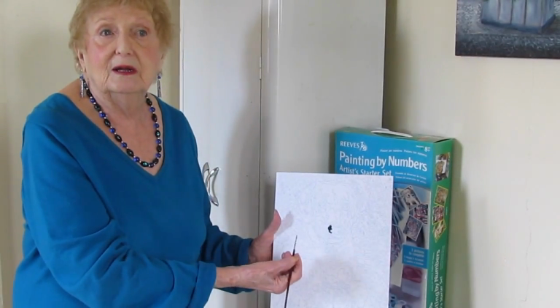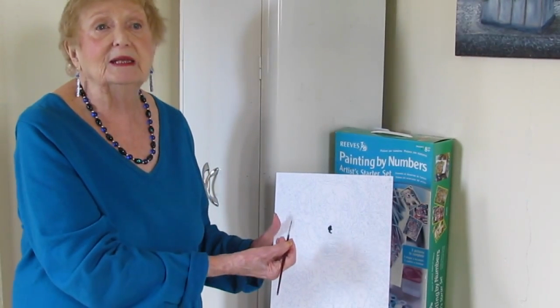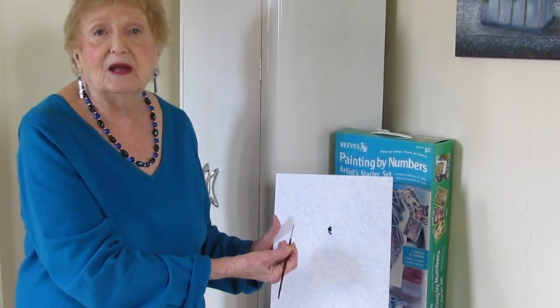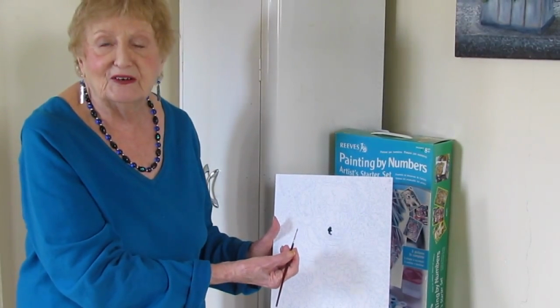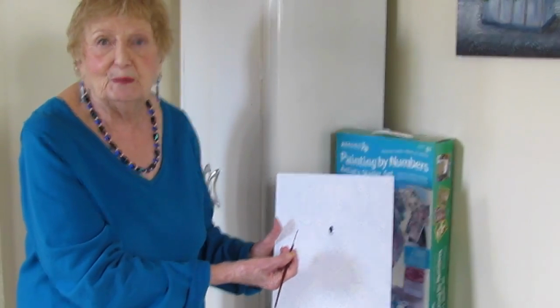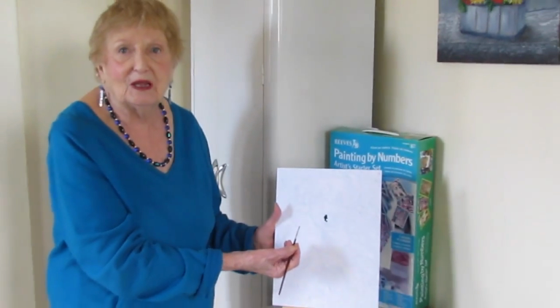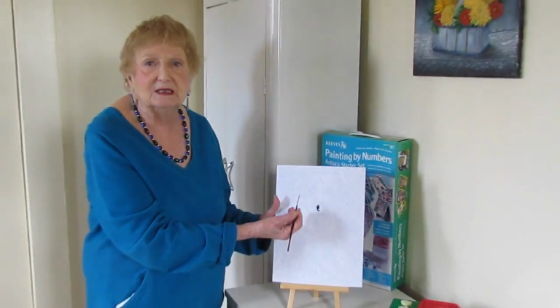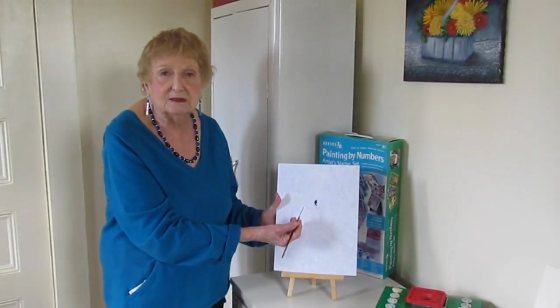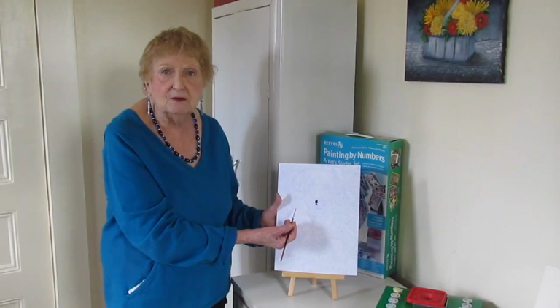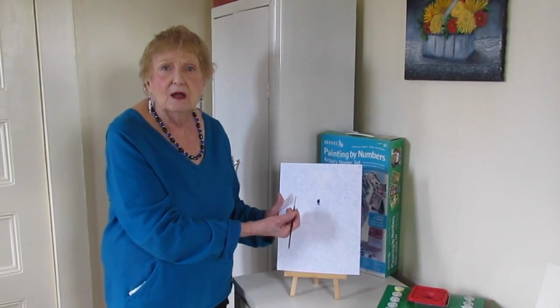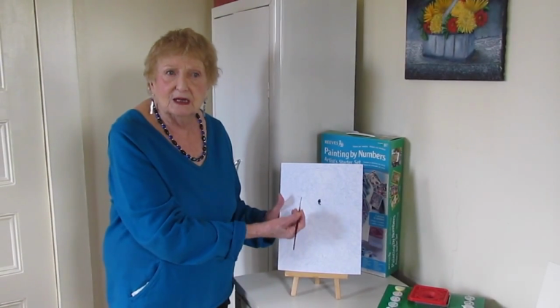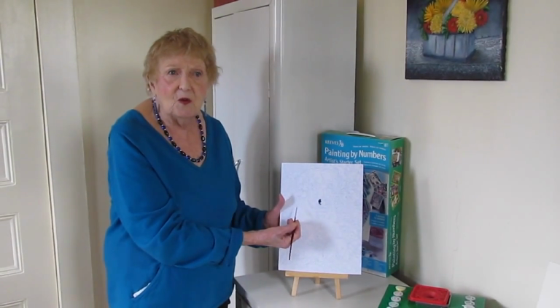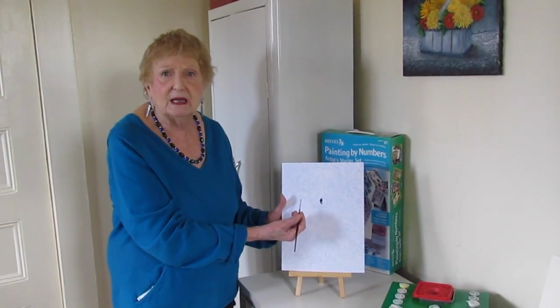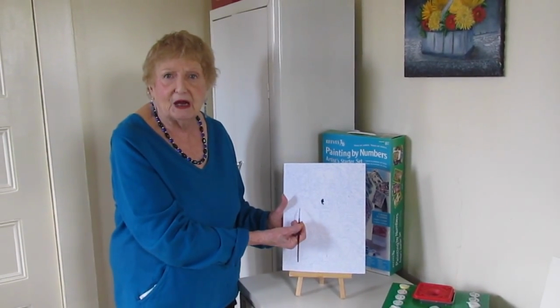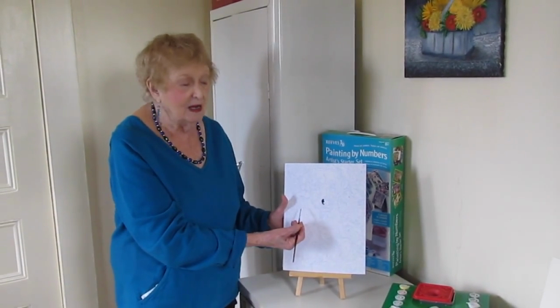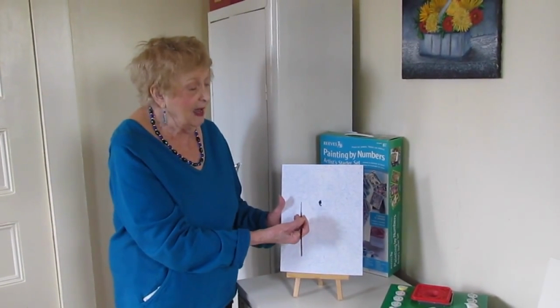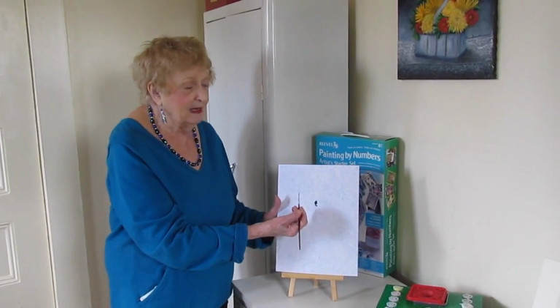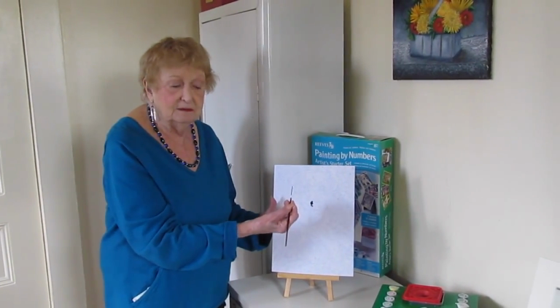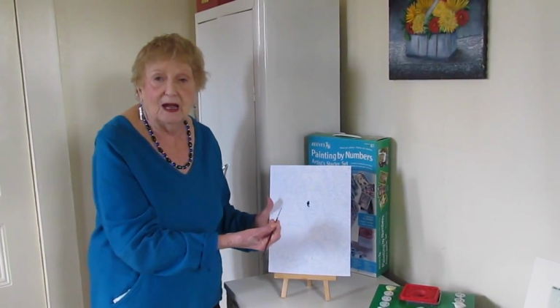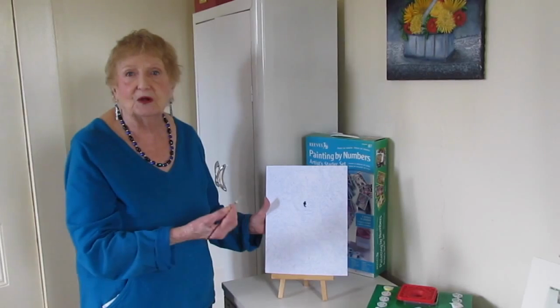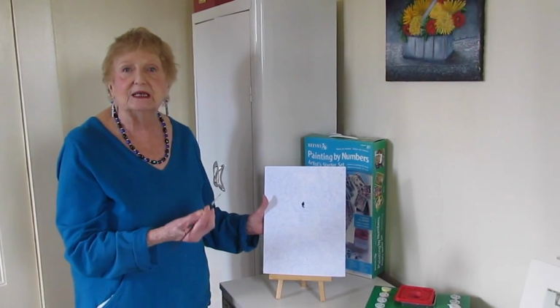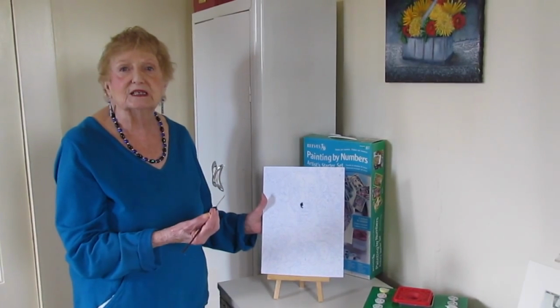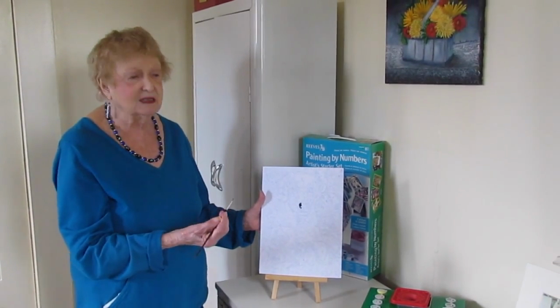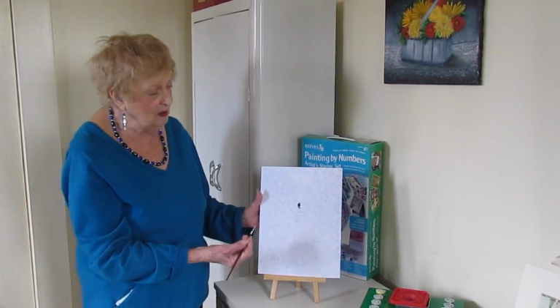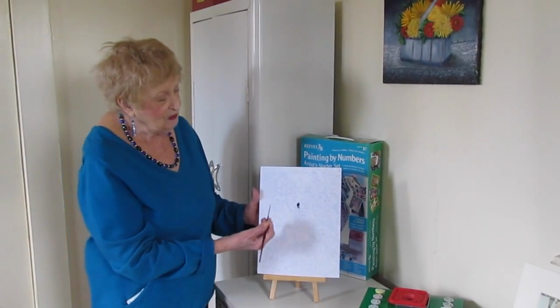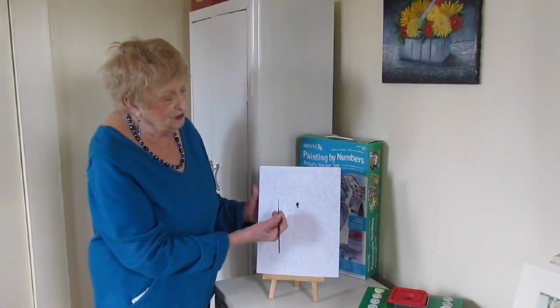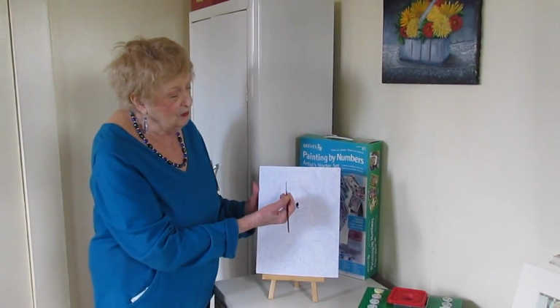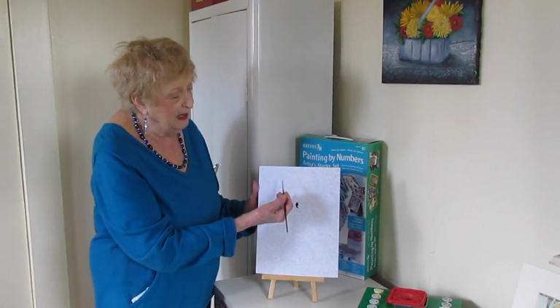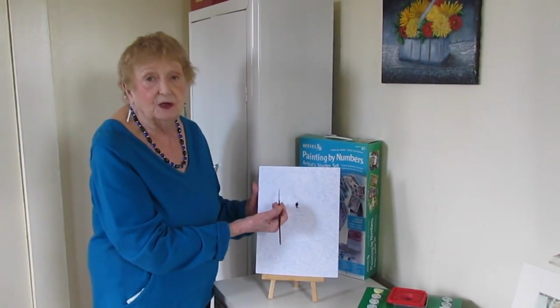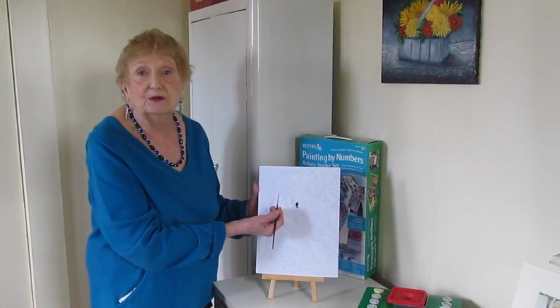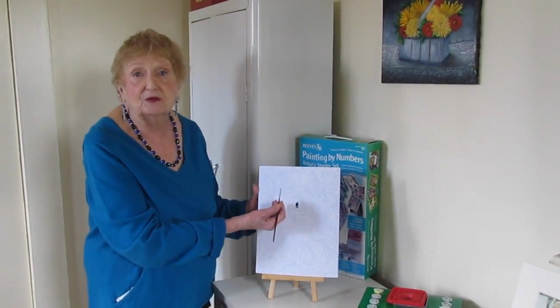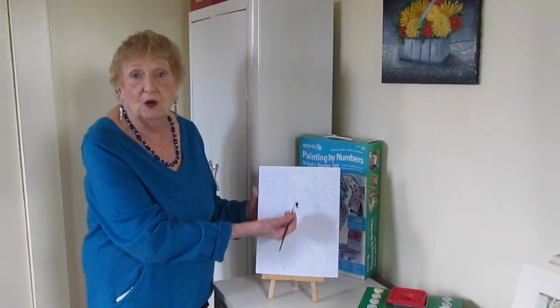It may look like a very simple thing, but it does require care, and you have to work as neatly as possible so that you don't hide your numbers as you go along.